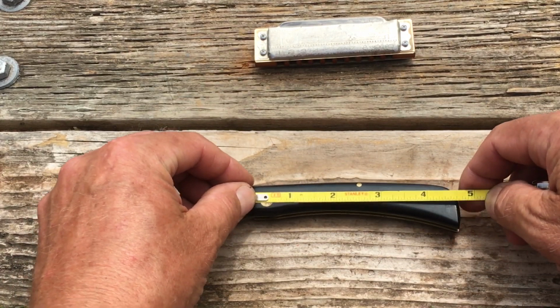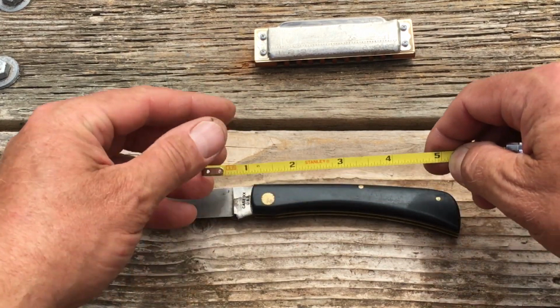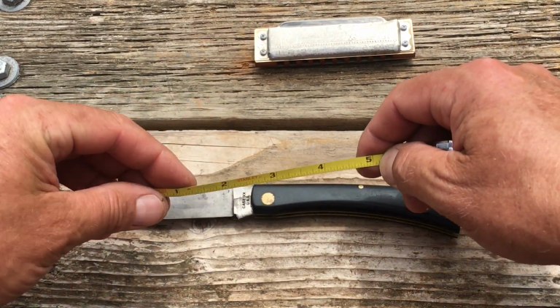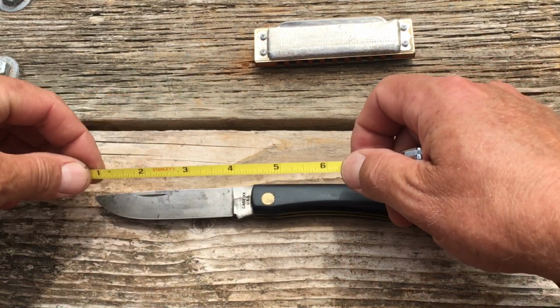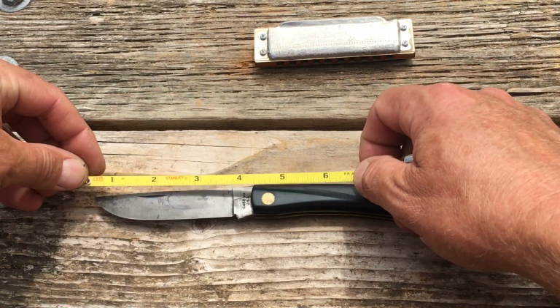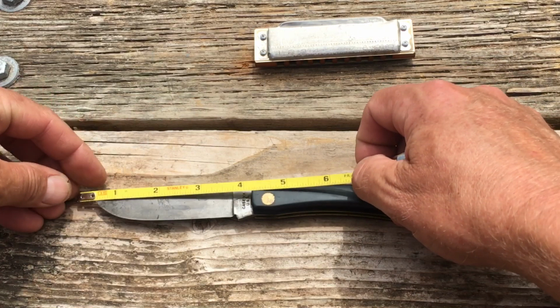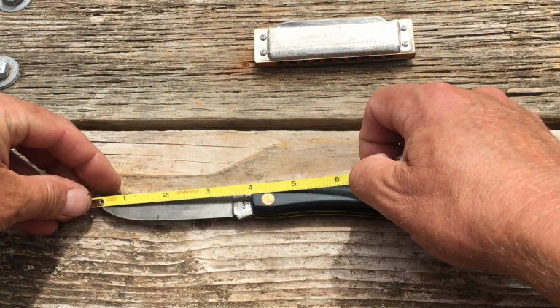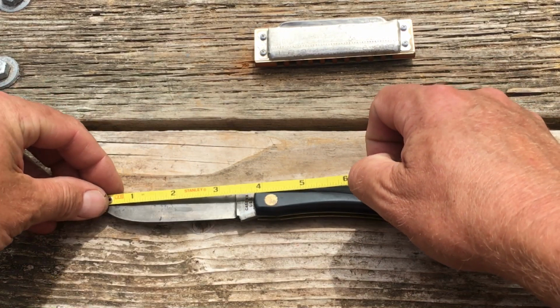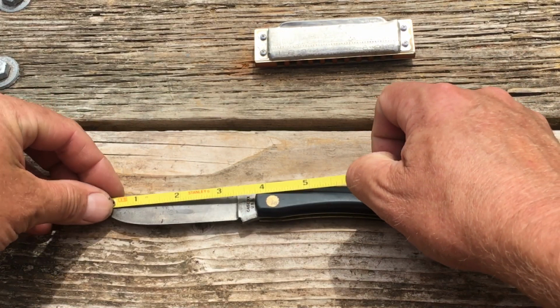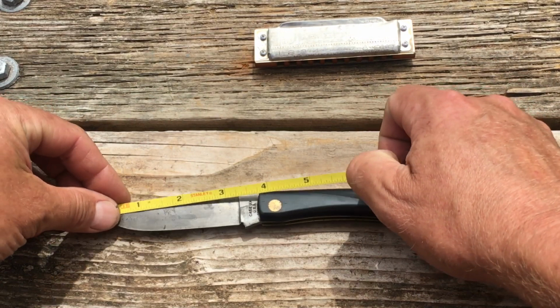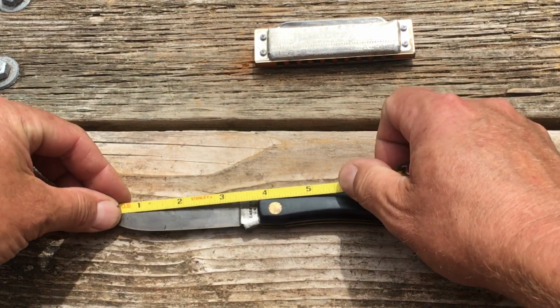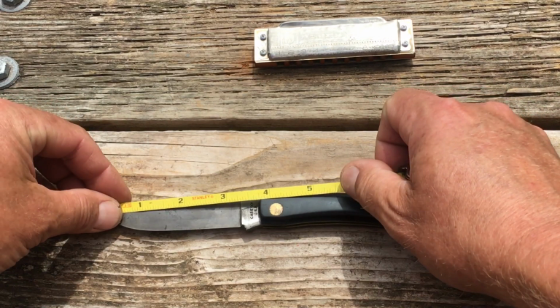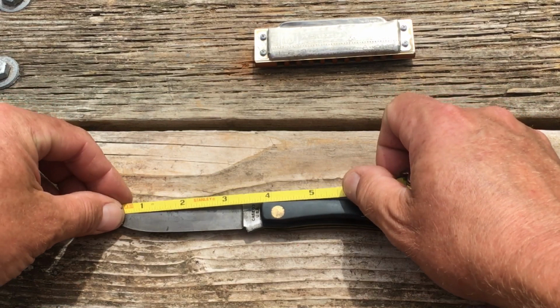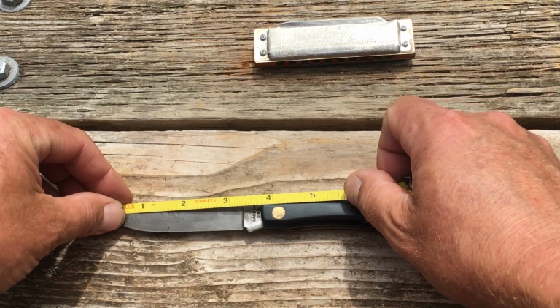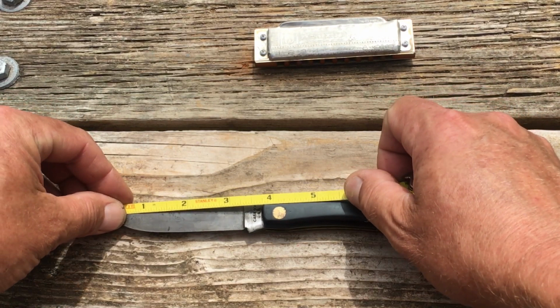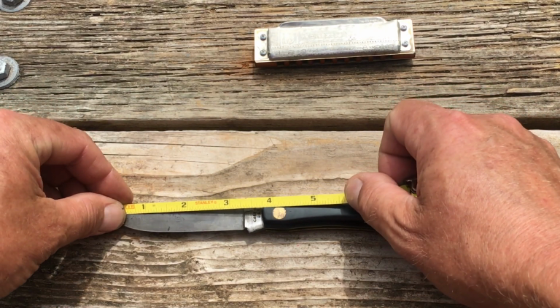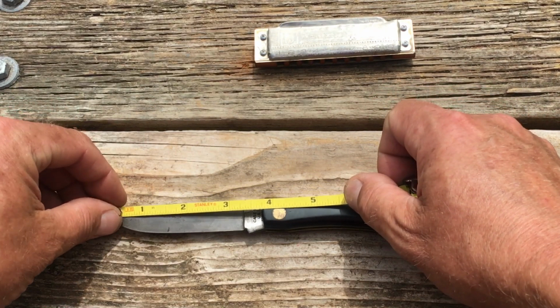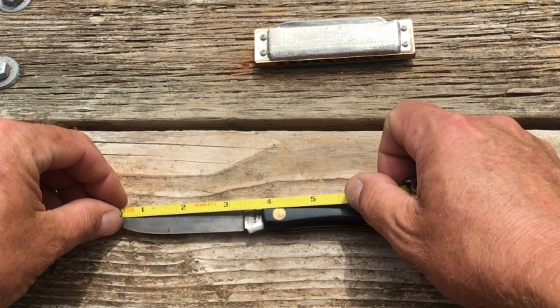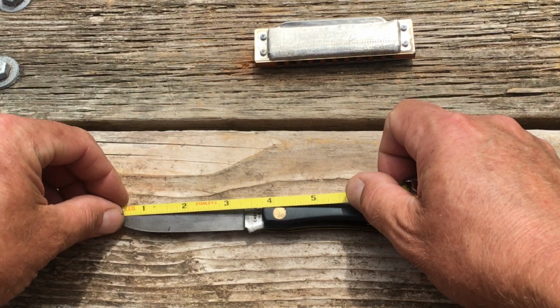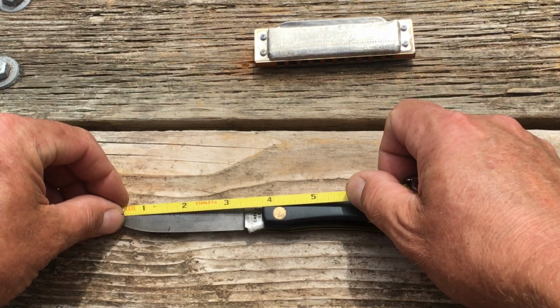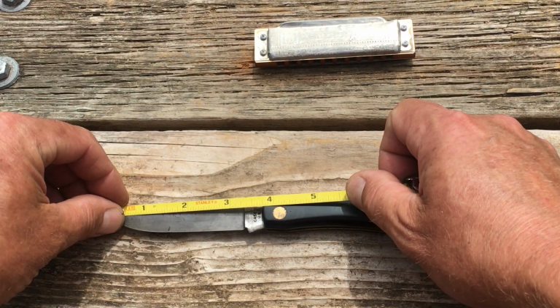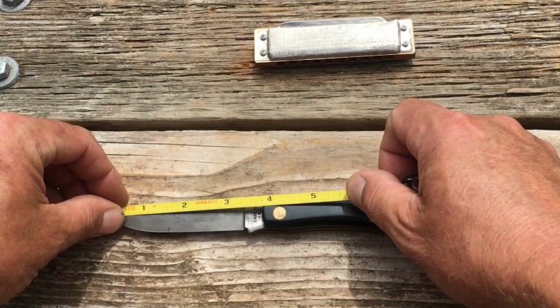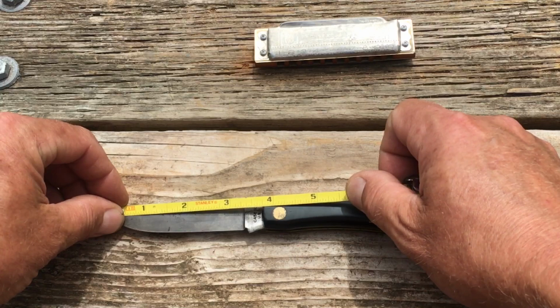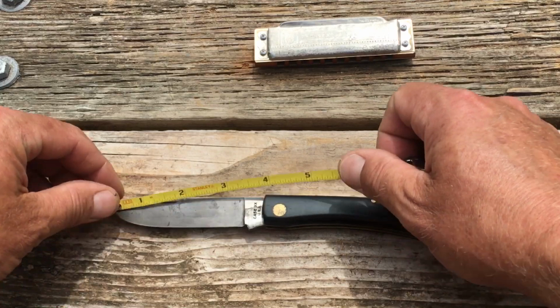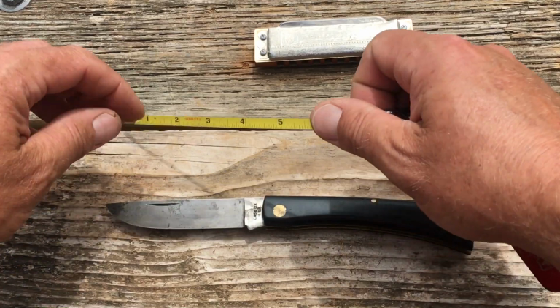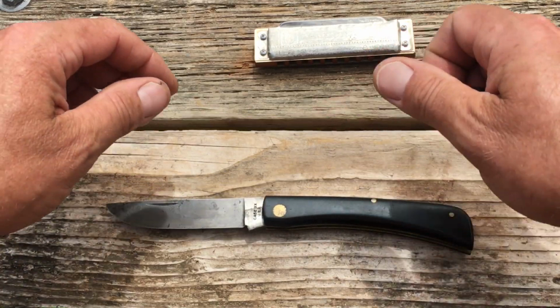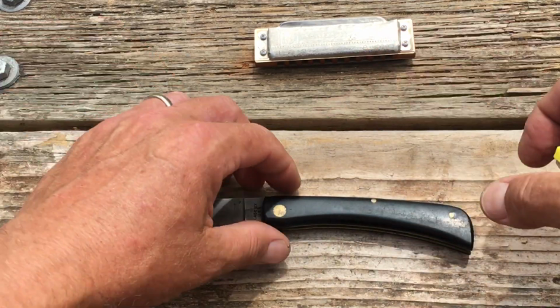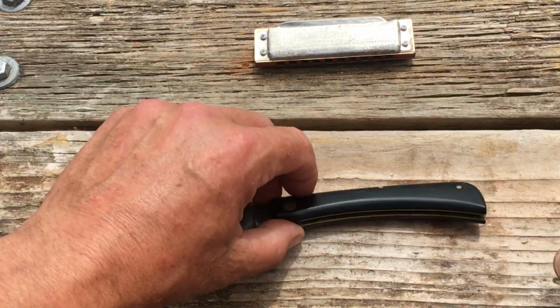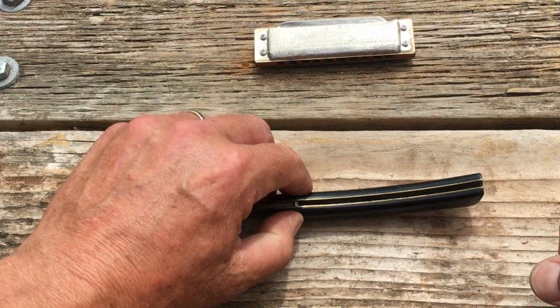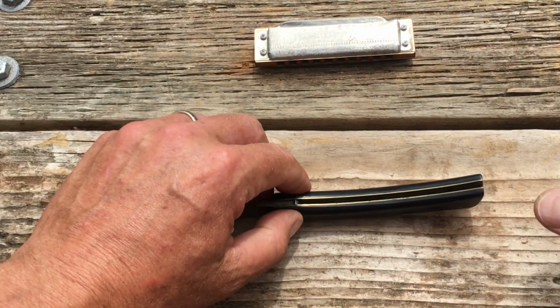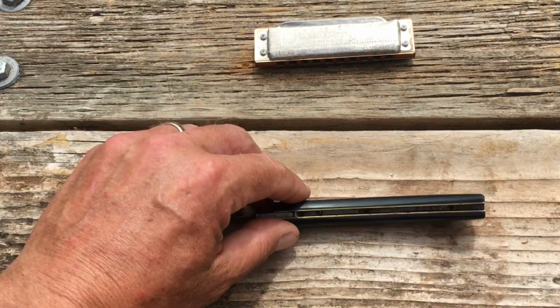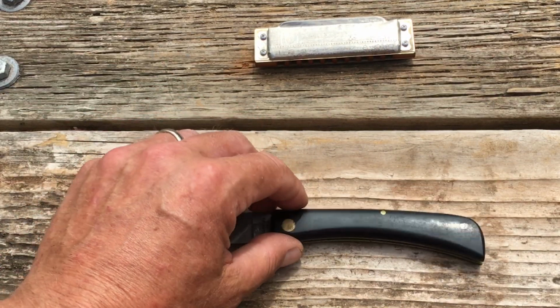Let's put a measurement on it. Handle length: just under five inches, I think it's four and three-quarter. Full blade length: three and three-quarter. Cutting length: three and a quarter. What a nice knife.